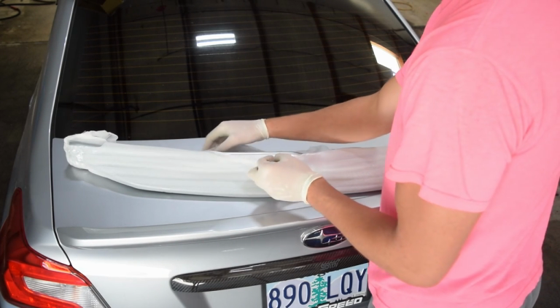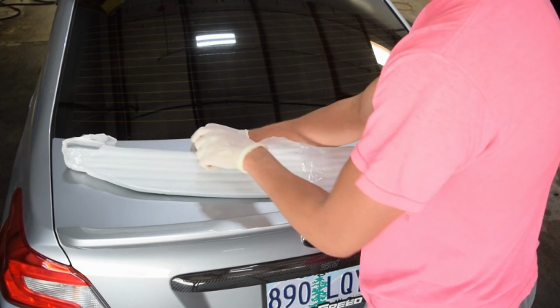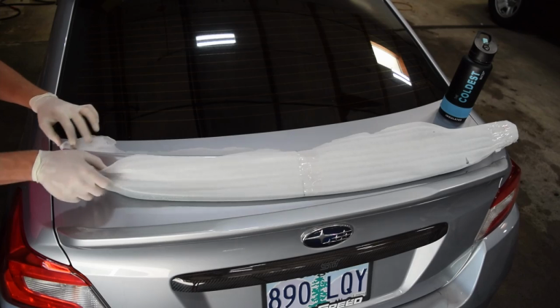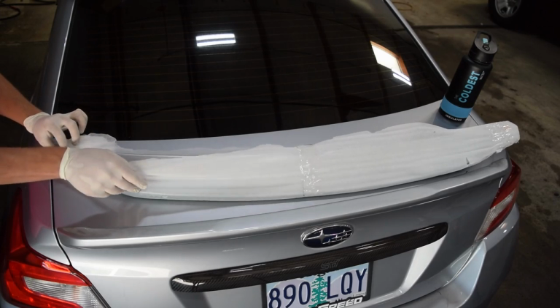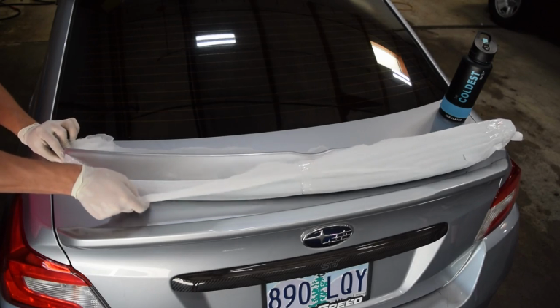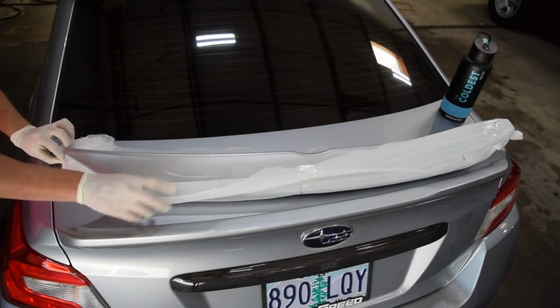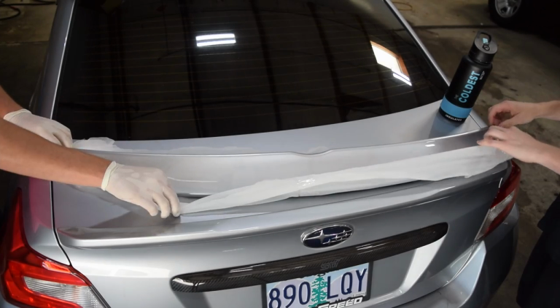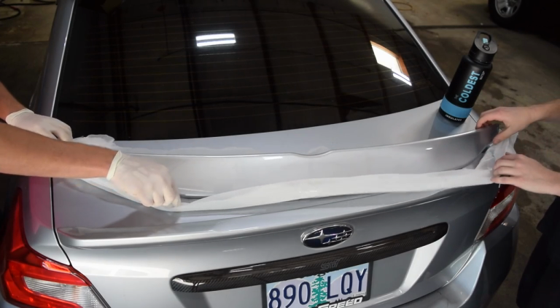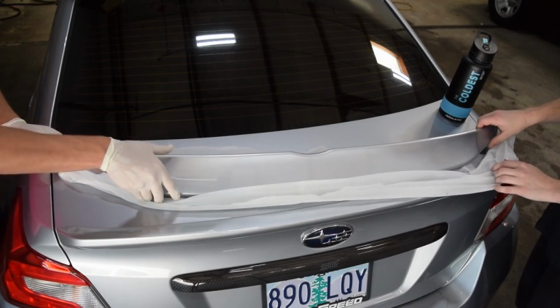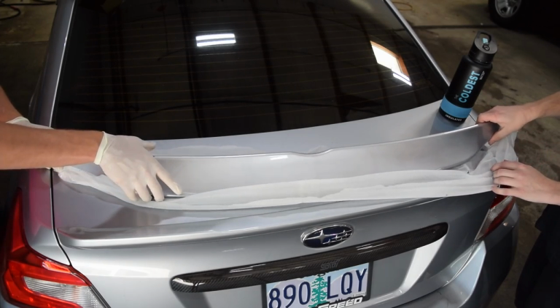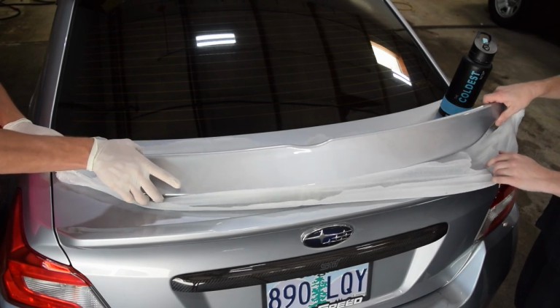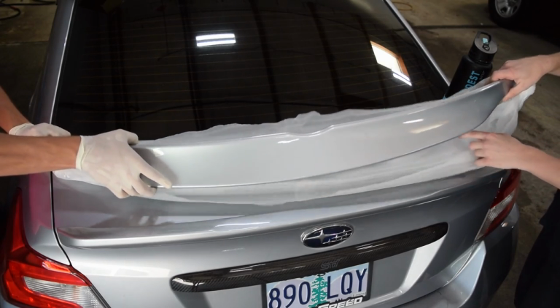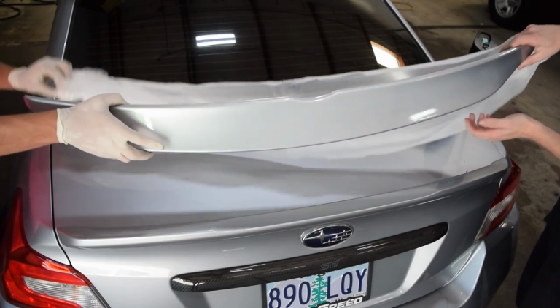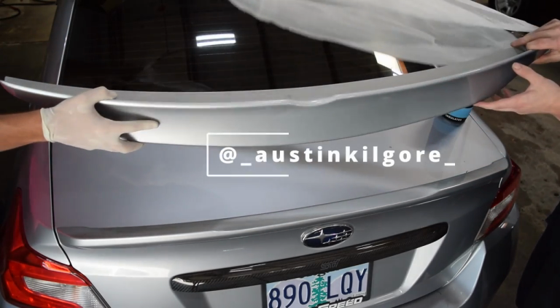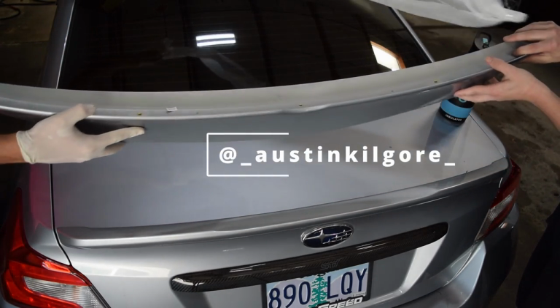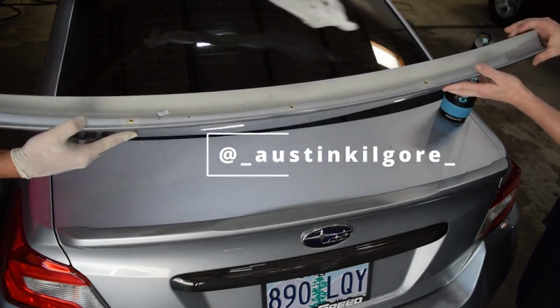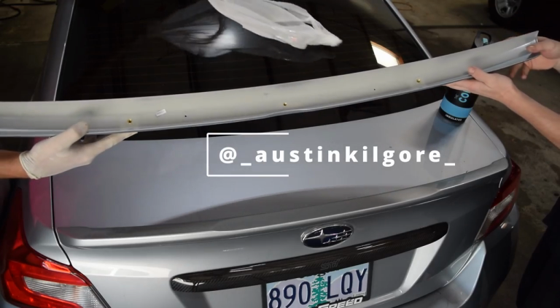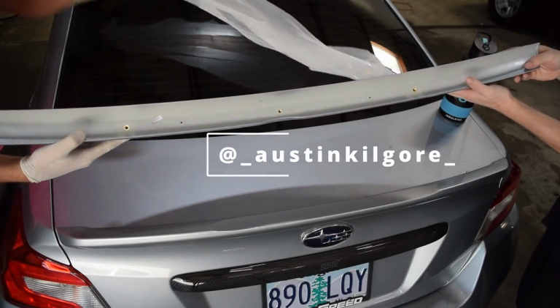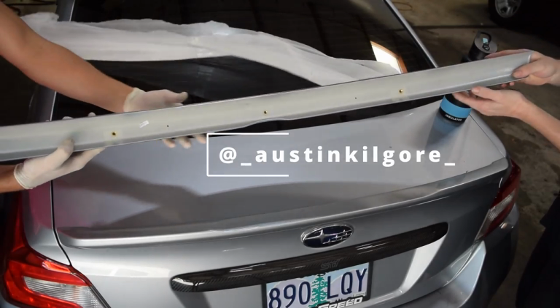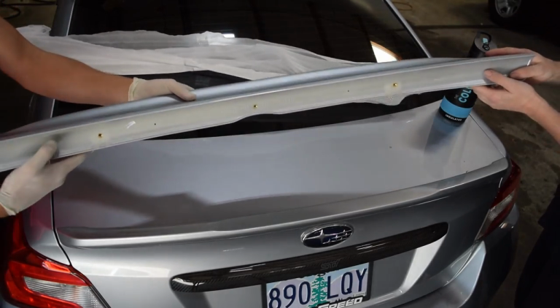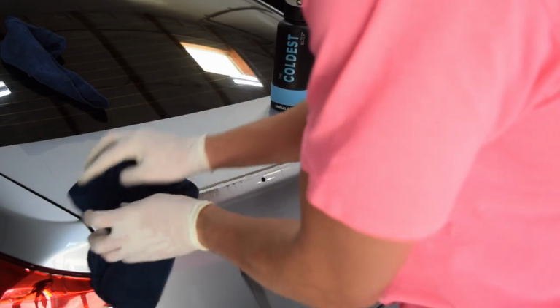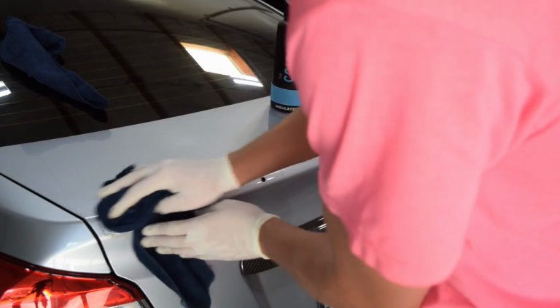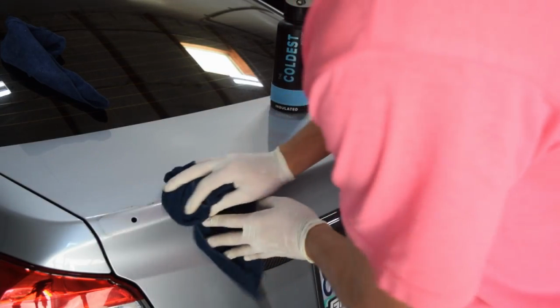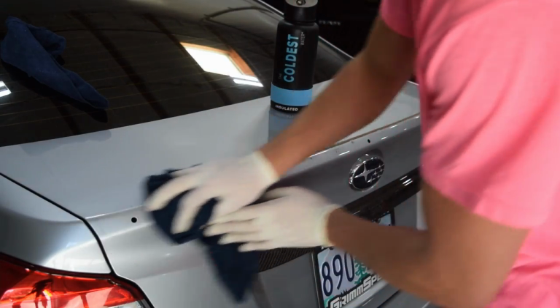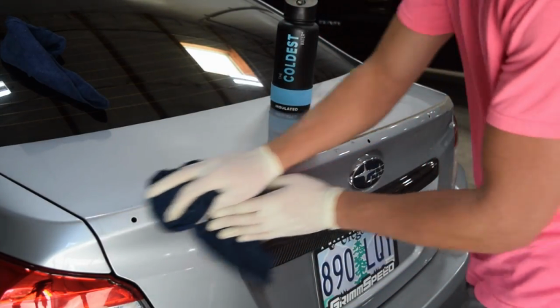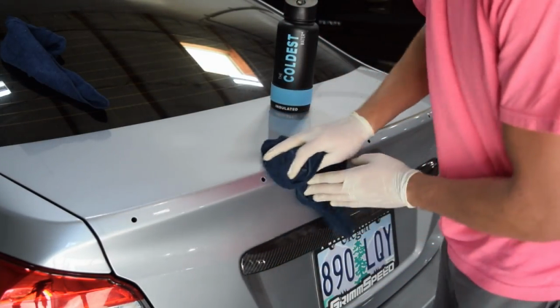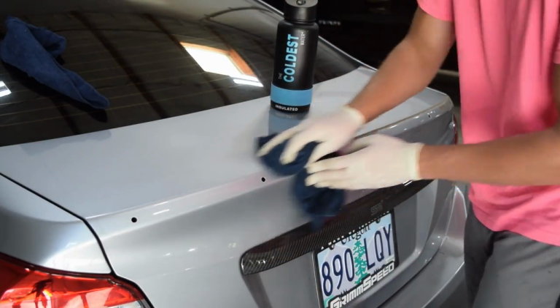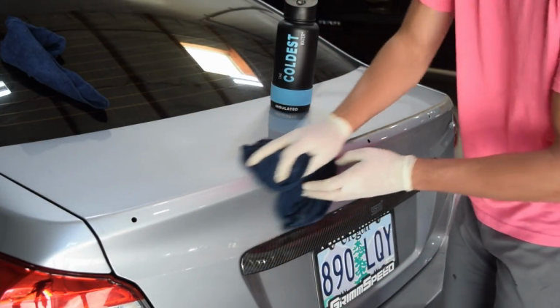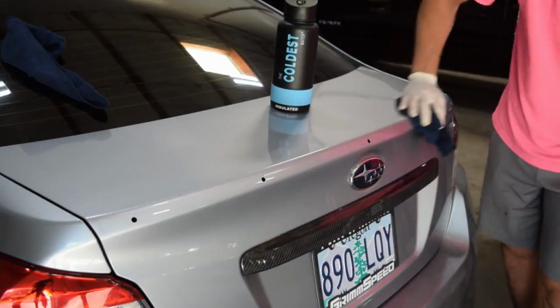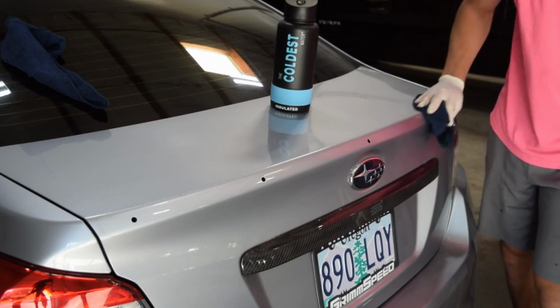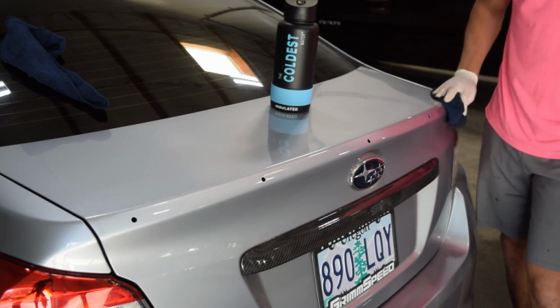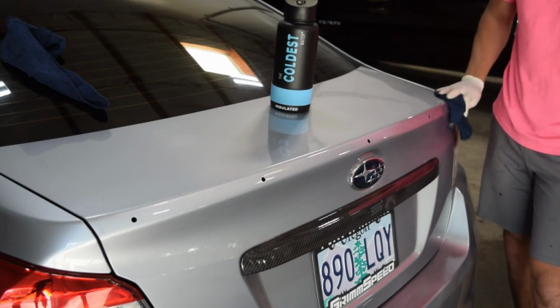I don't think I mentioned it in the light video or when we painted the WRX's wheels, but this car belongs to my friend Austin. Go give him a follow on Instagram to show your support, and let him know in the comments what mod he should do next. I'm pushing for a full wide body kit, but you know, that's just me.